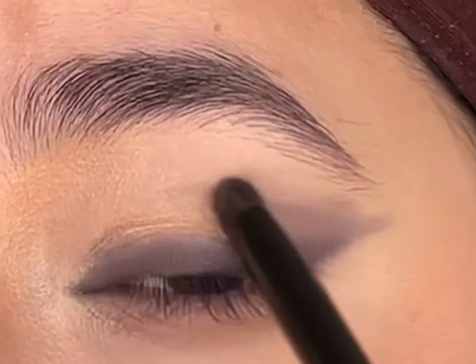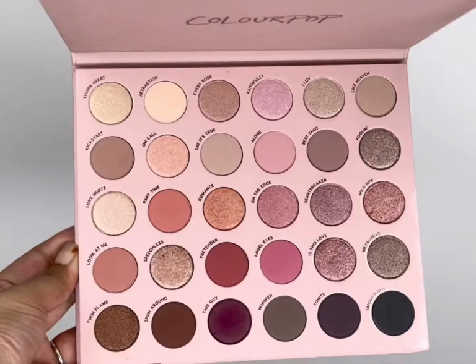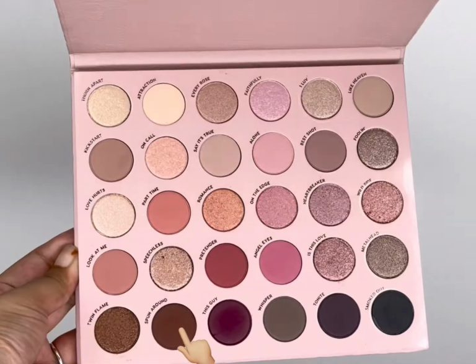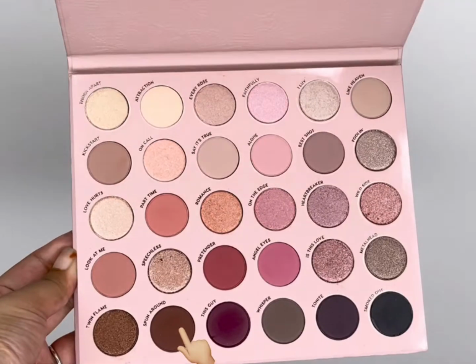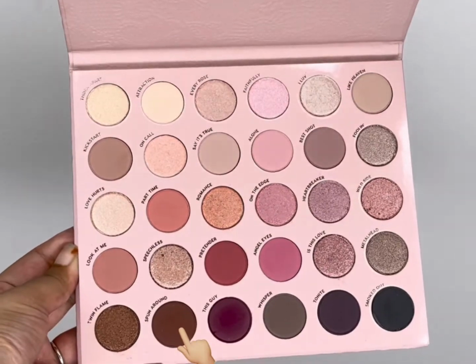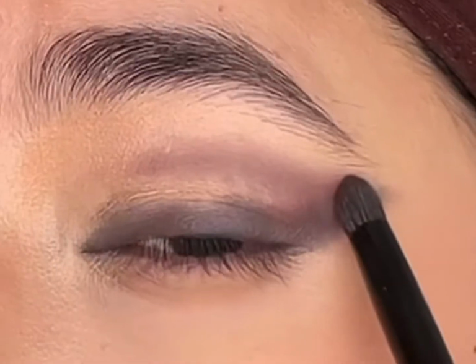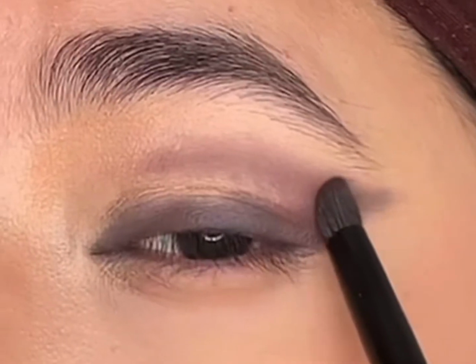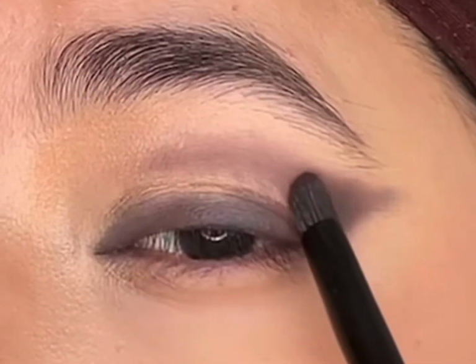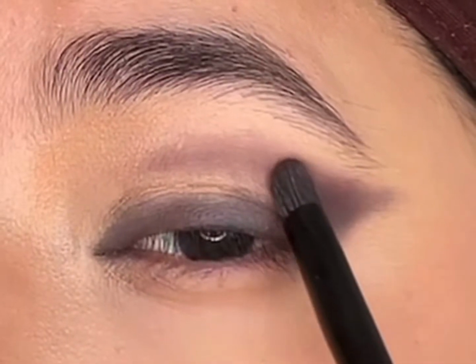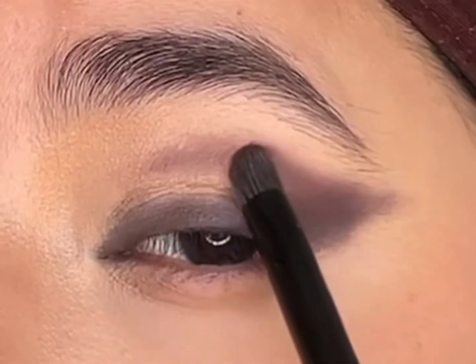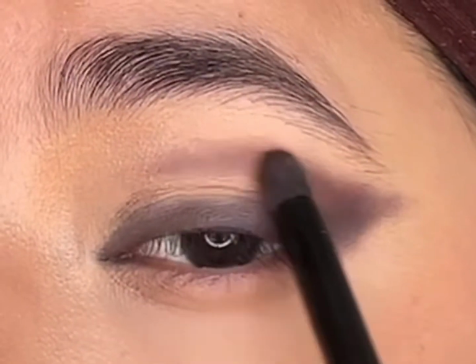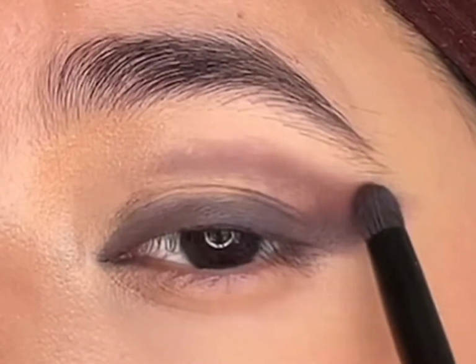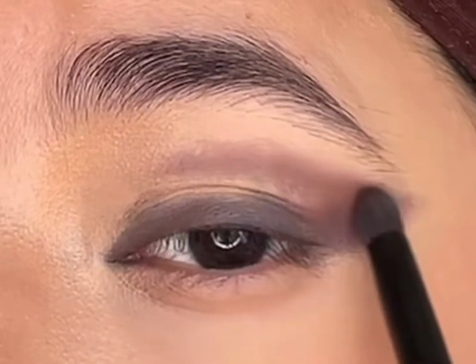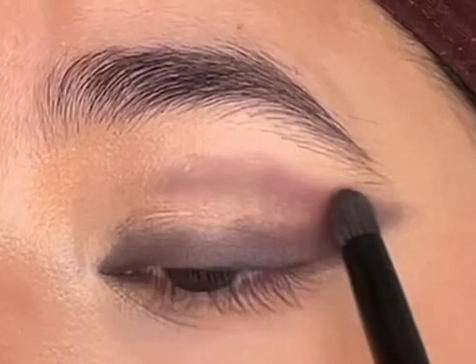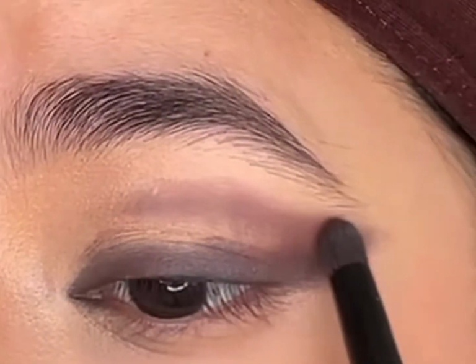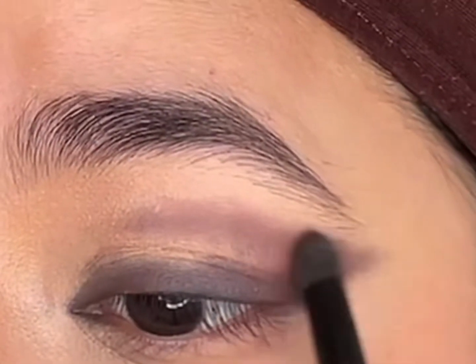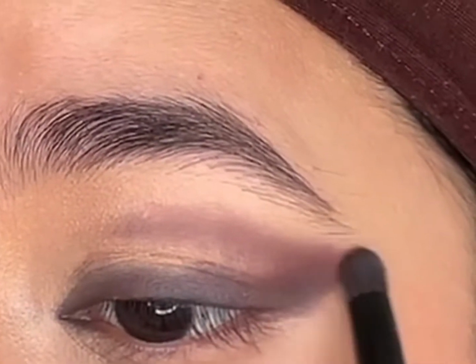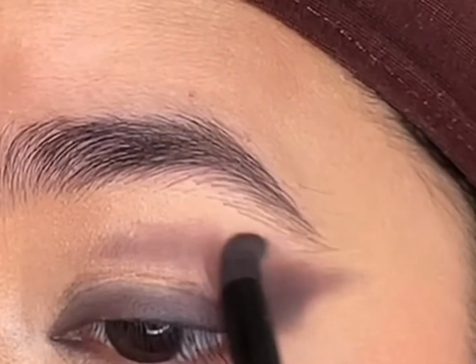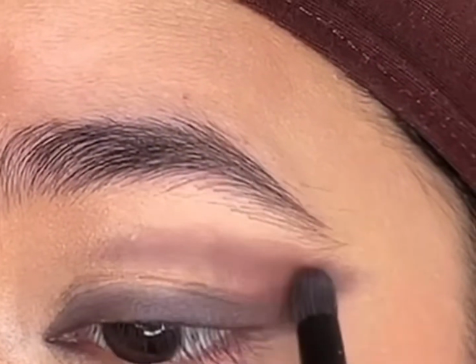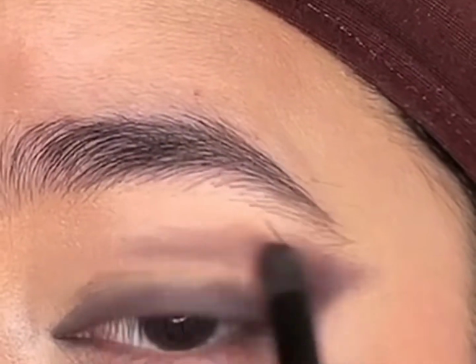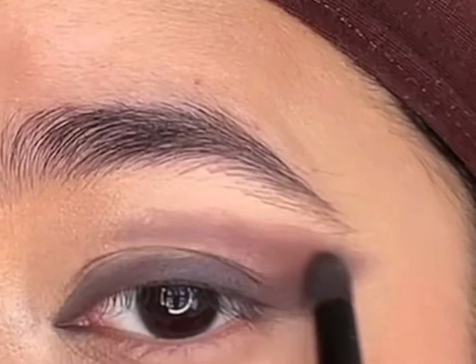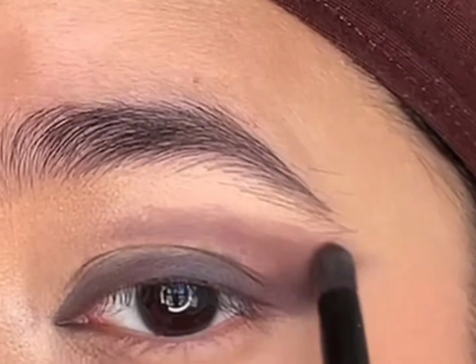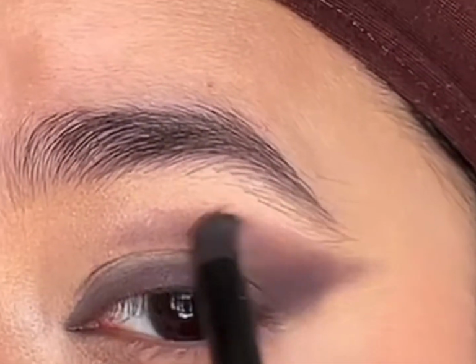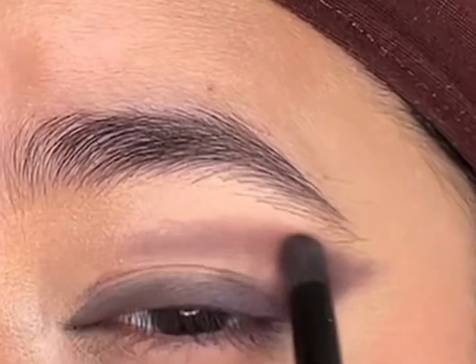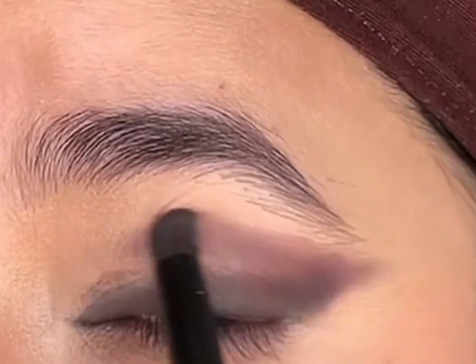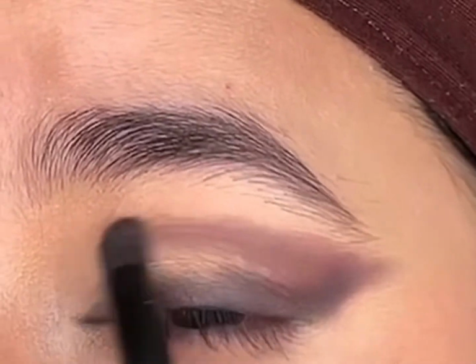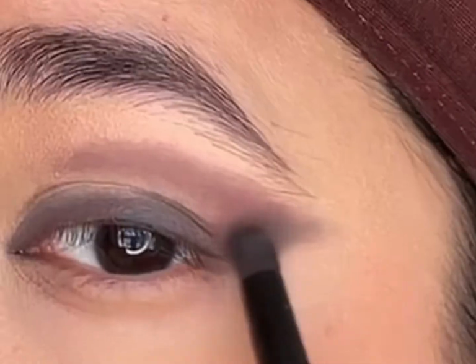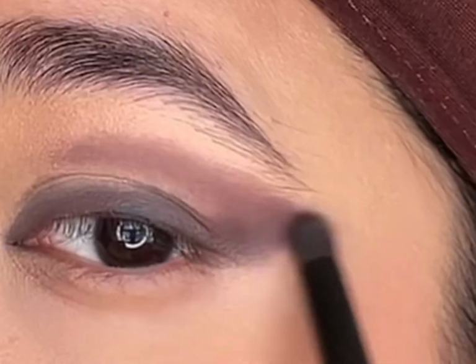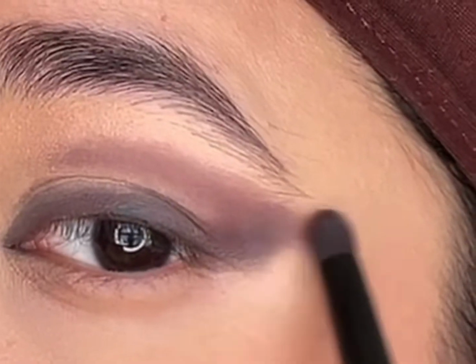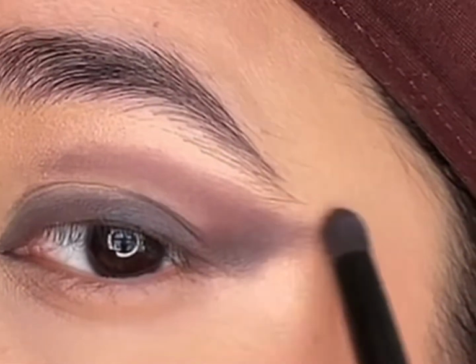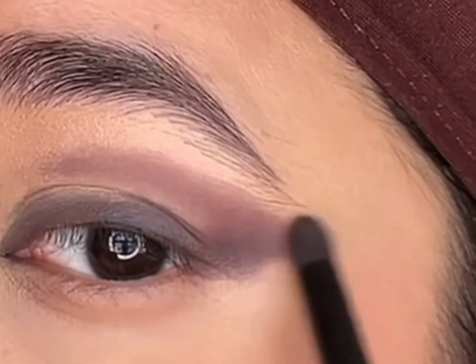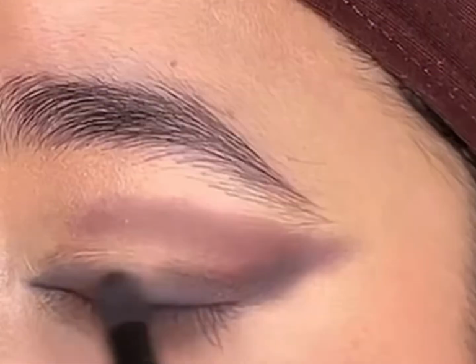I'll take the shade 'Spun Around' and blend it, focusing mostly on the crease to define it and create a V-shape for that lifted look, and intensify it.